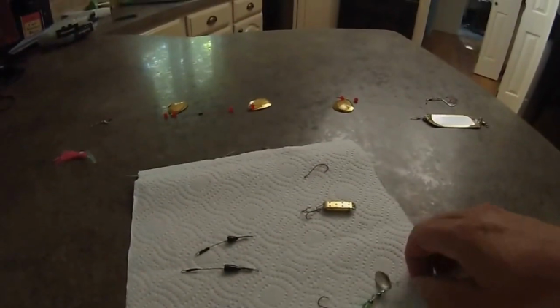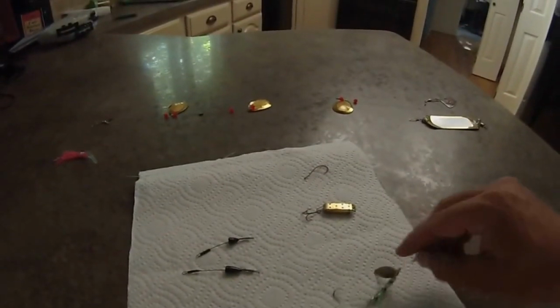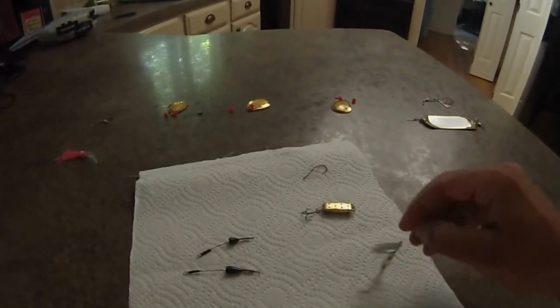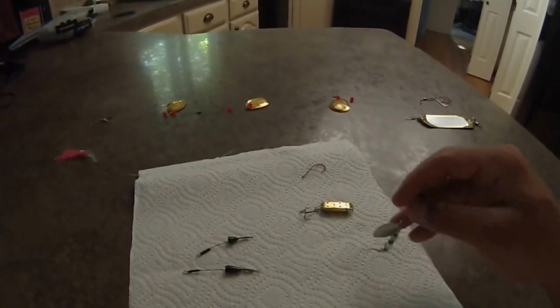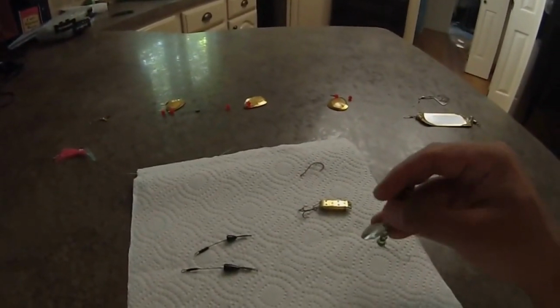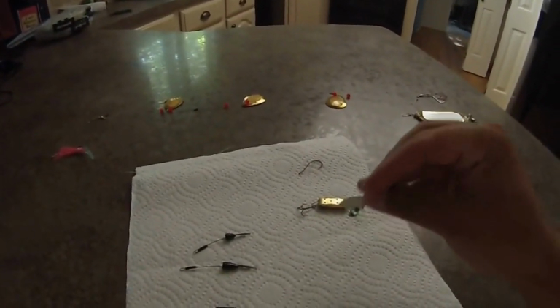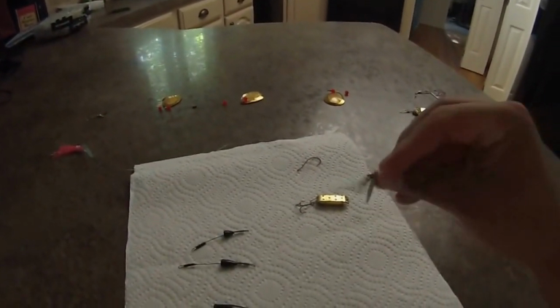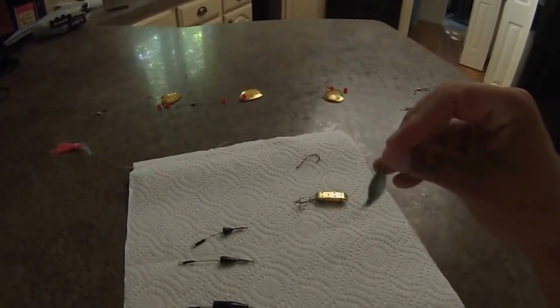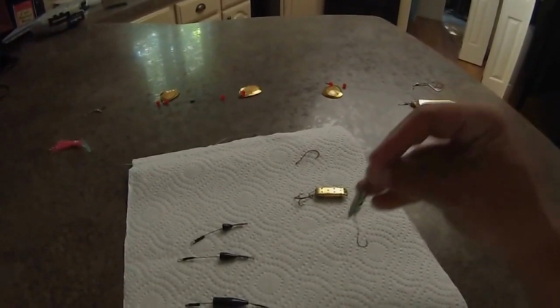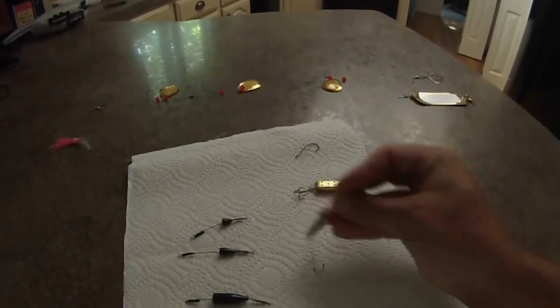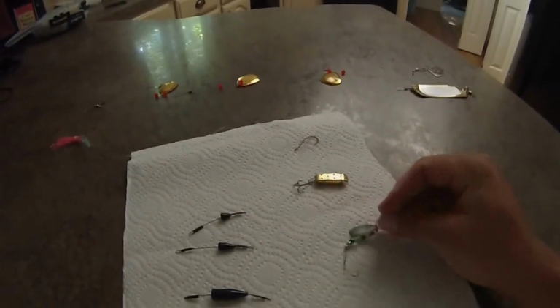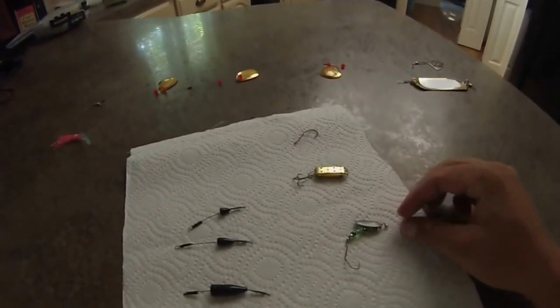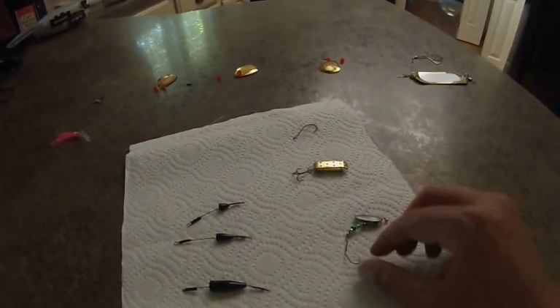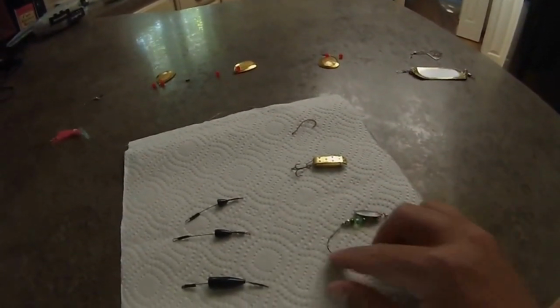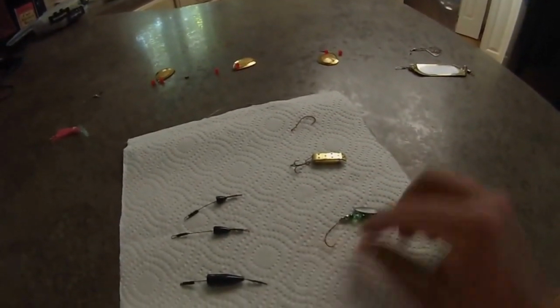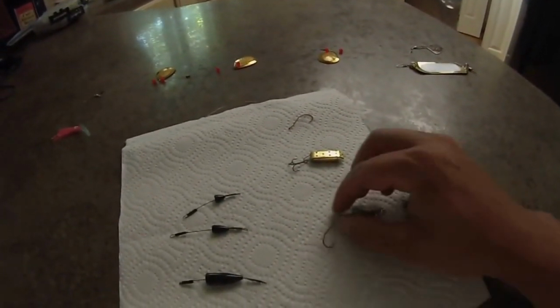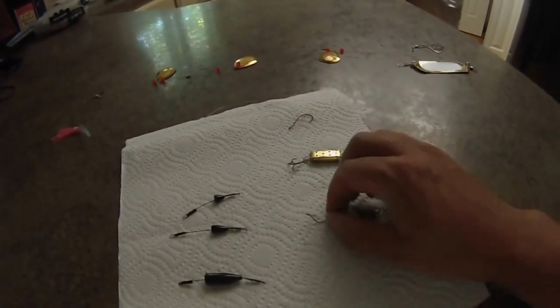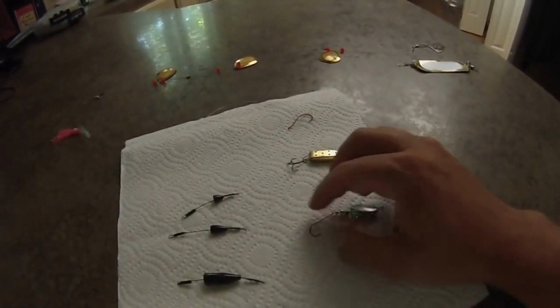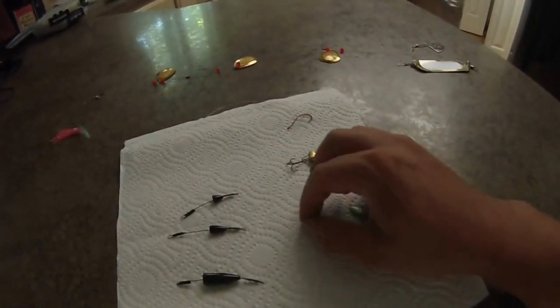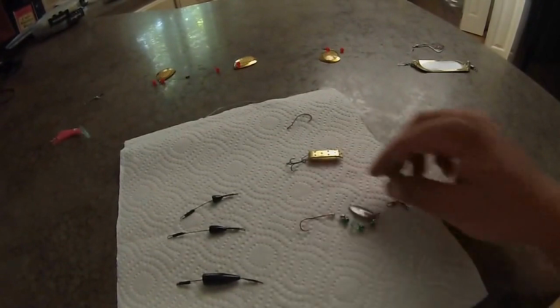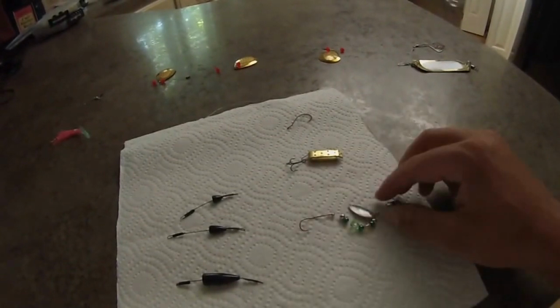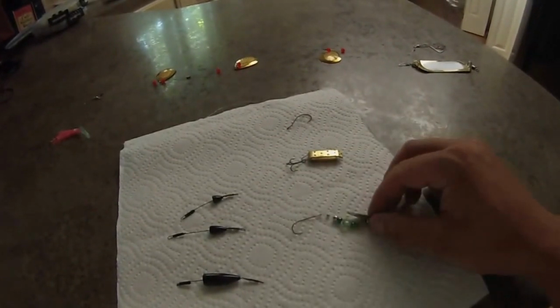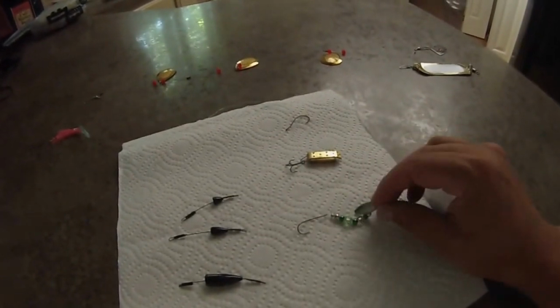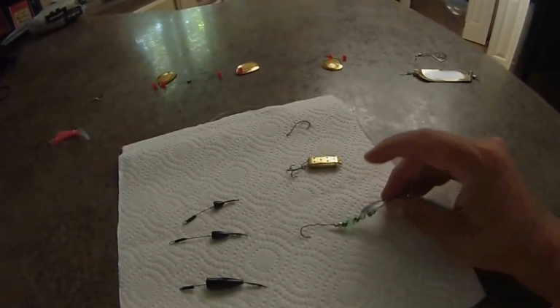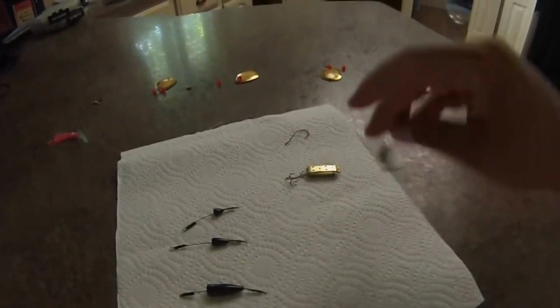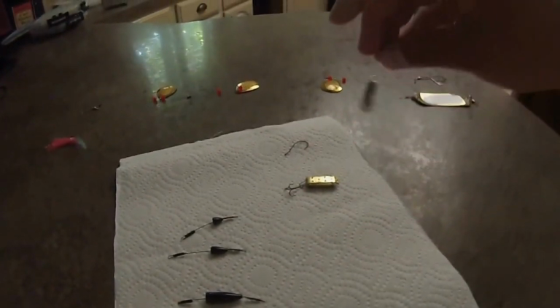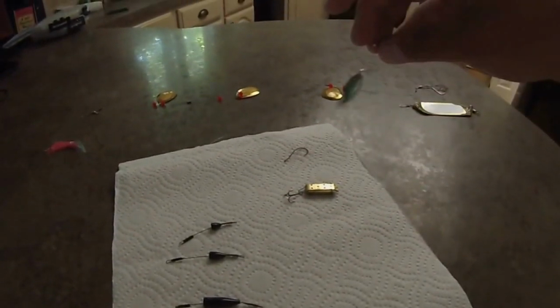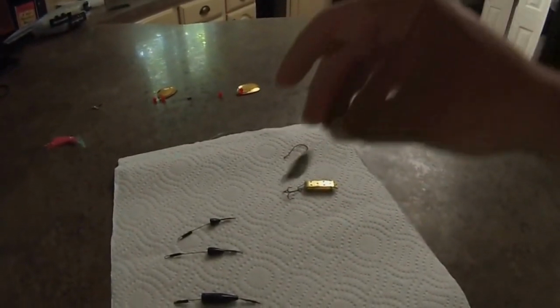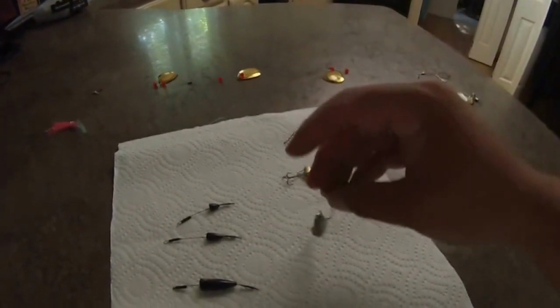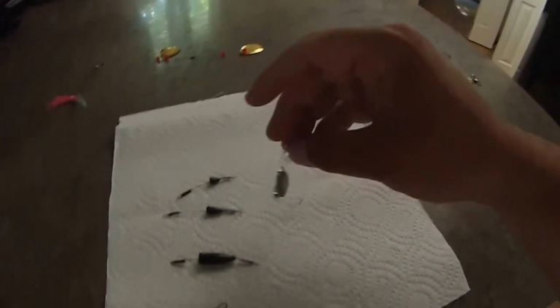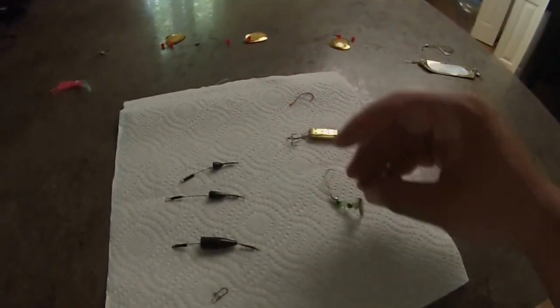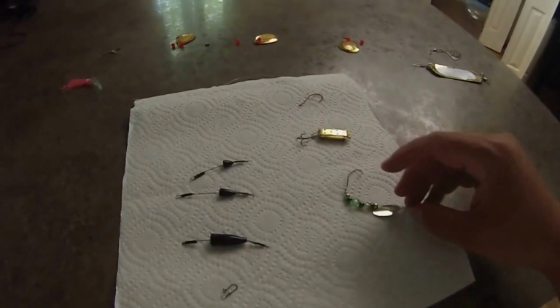The pop gear creates a ton of drag, and it makes it a little more difficult with the kayak. And so we've made these little kind of walleye-looking rigs, but we put the Slow Death hook on the back, some beads and a little spoon, and so it rotates through the water. Works well.